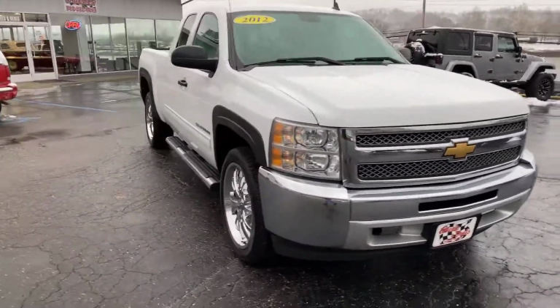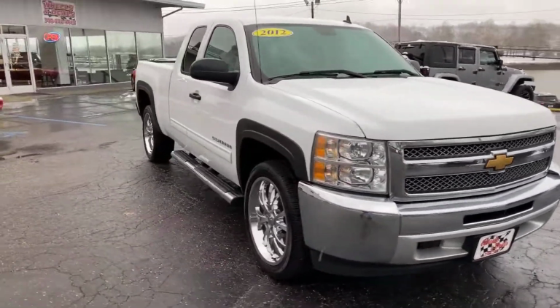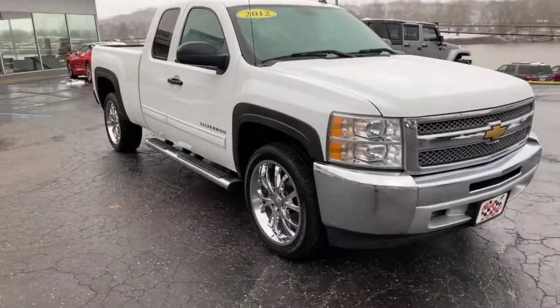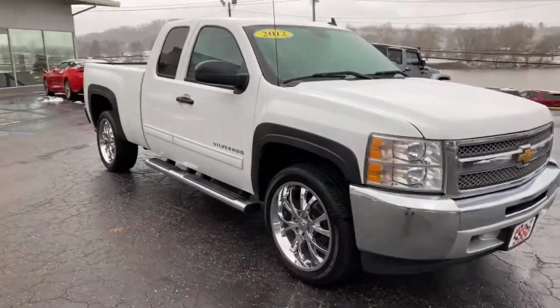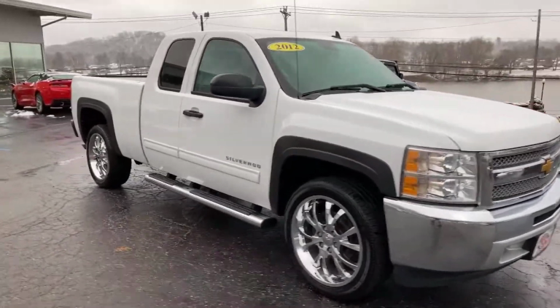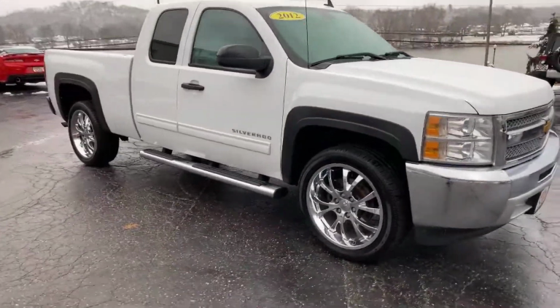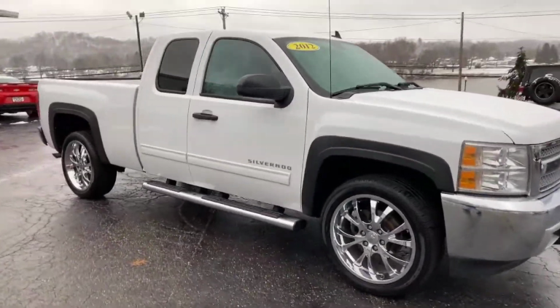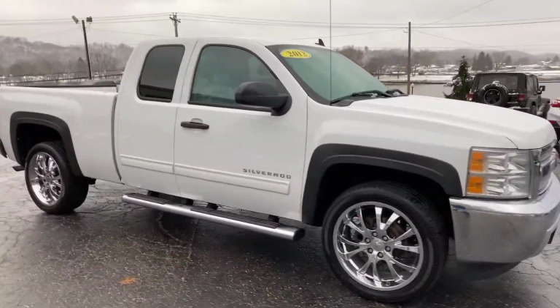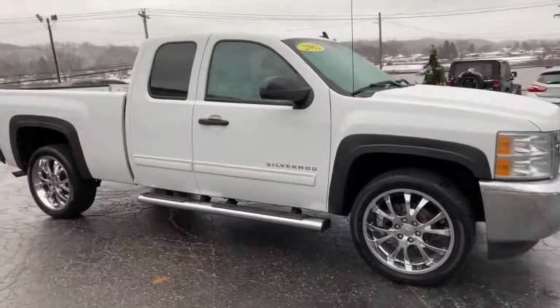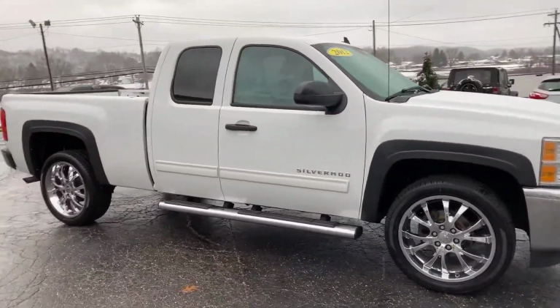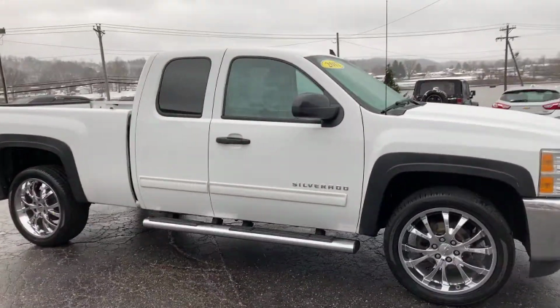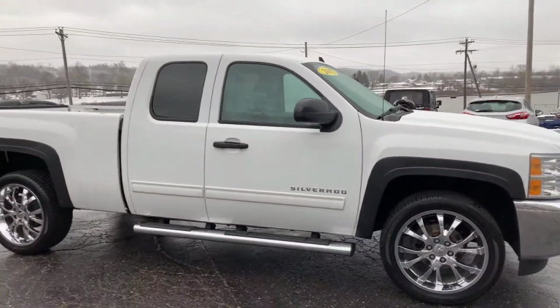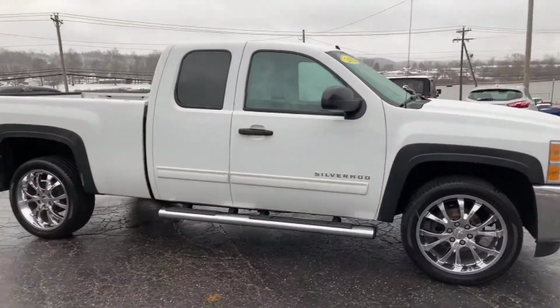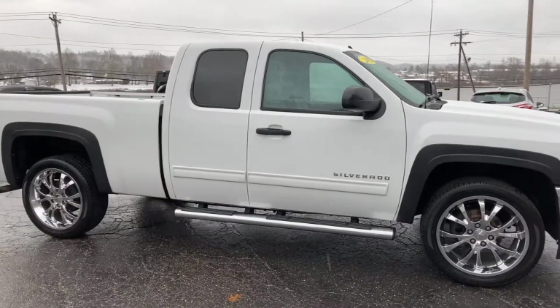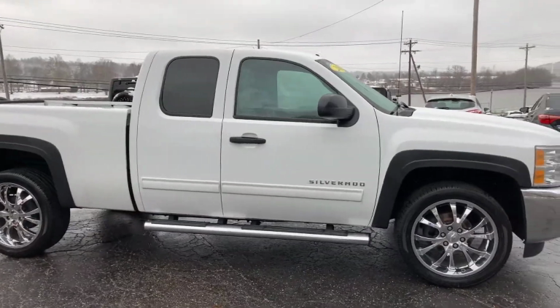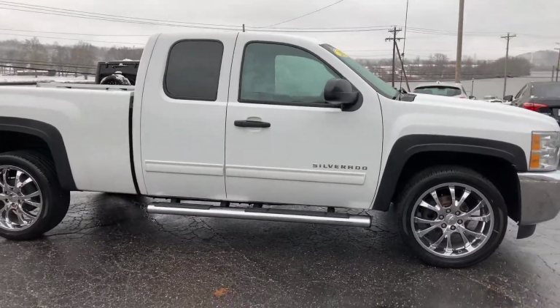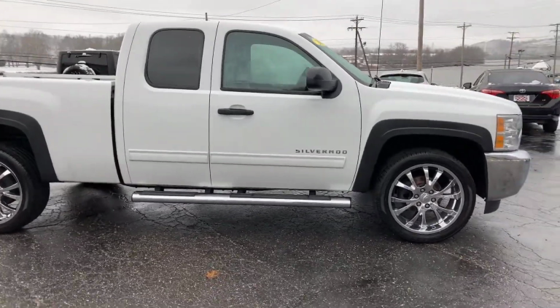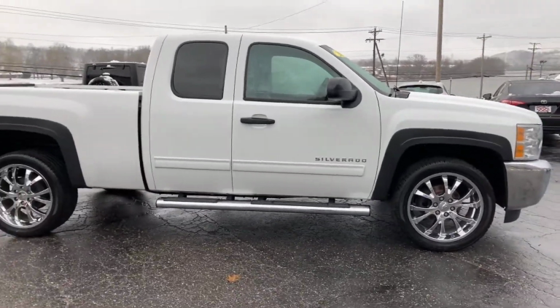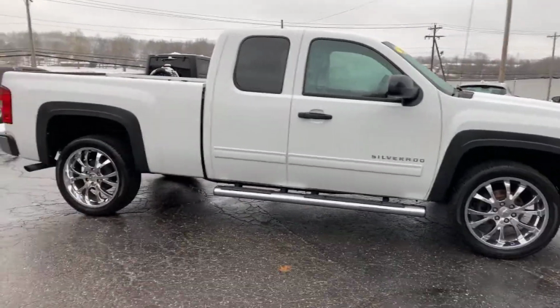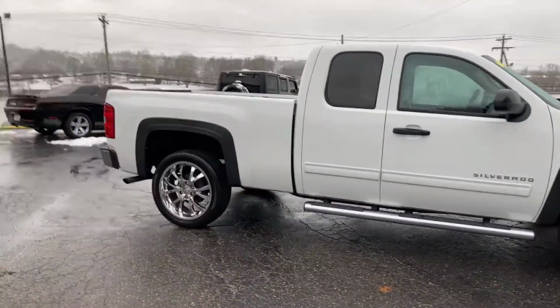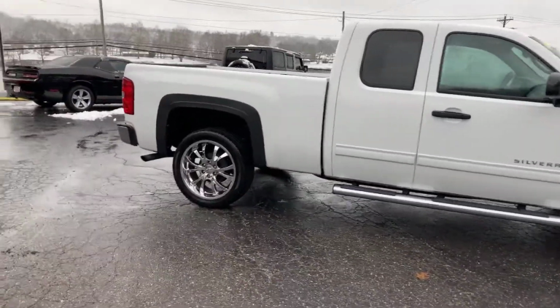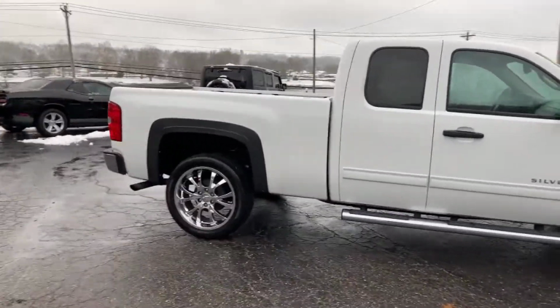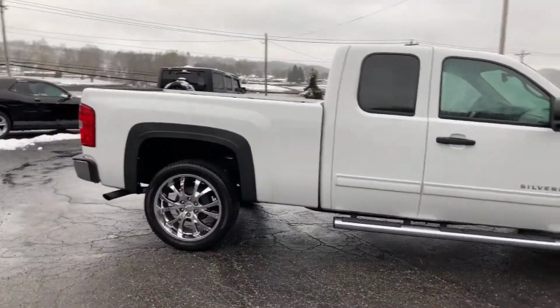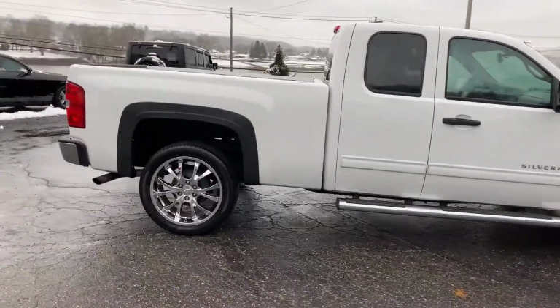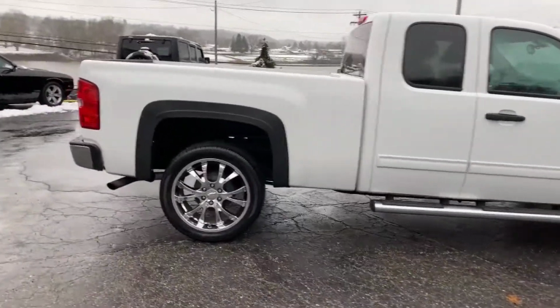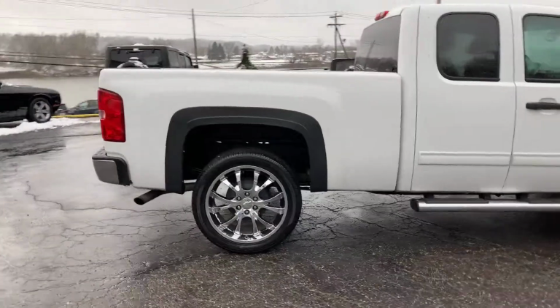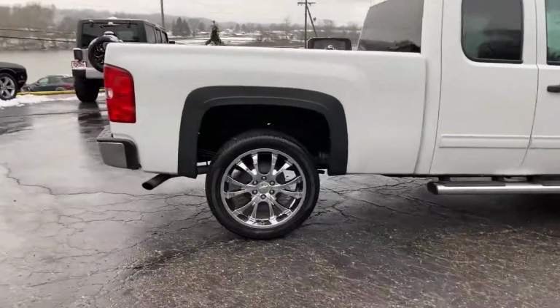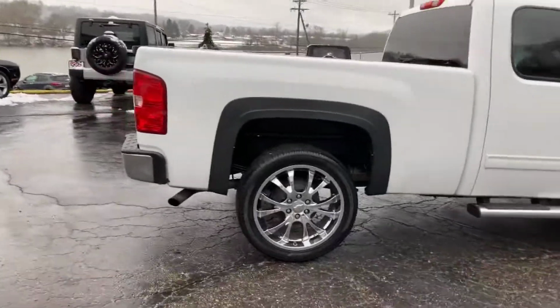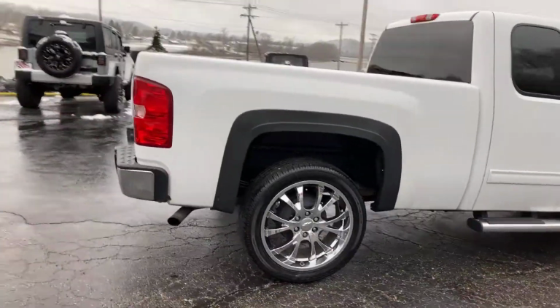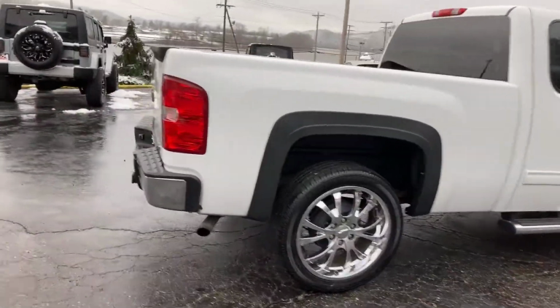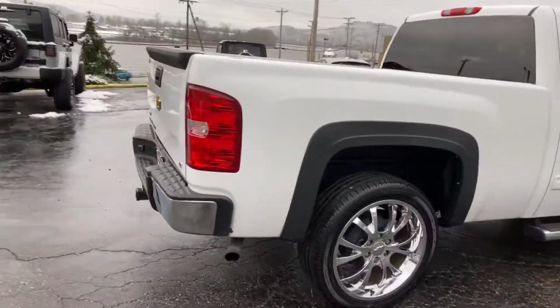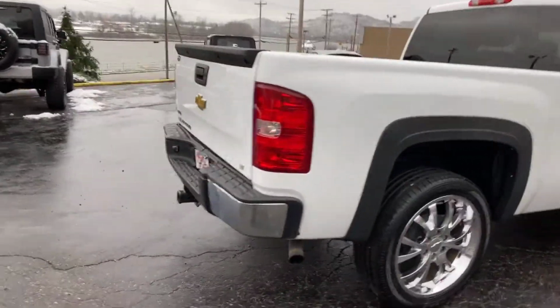It does have four doors. Opens up, you can see you do have the tinted windows in the back, chrome running boards. We'll do a quick walk-around and then we'll go on the inside.